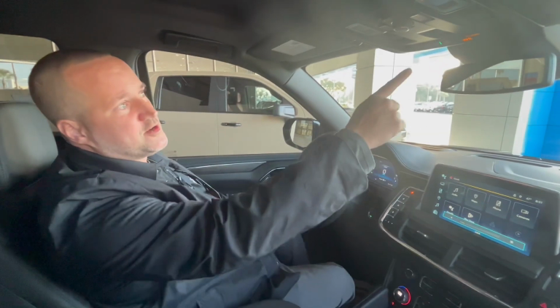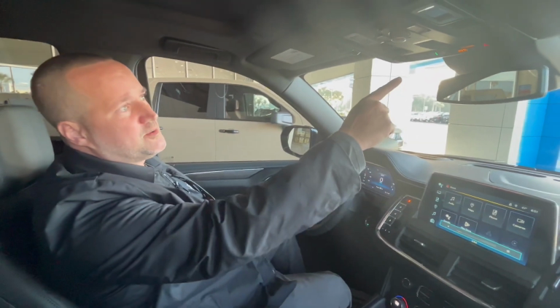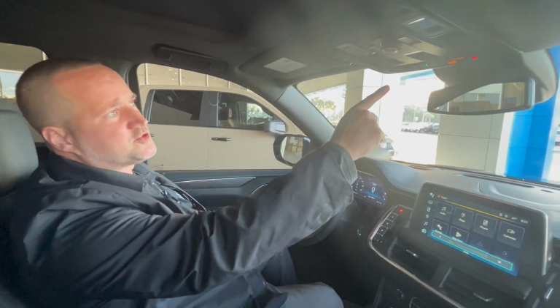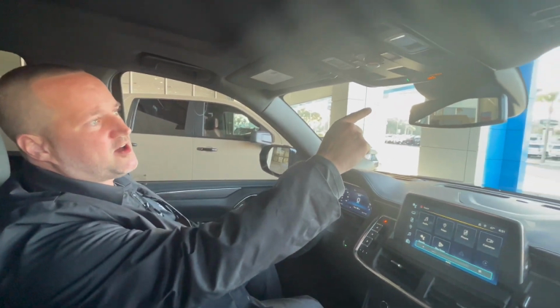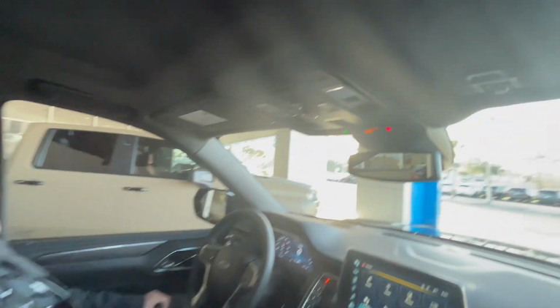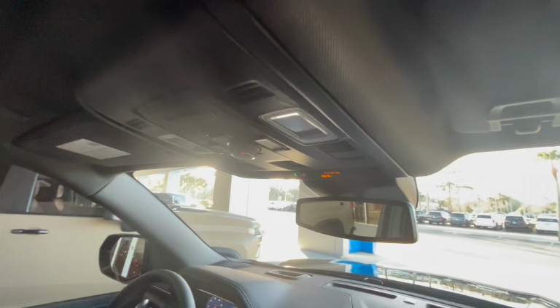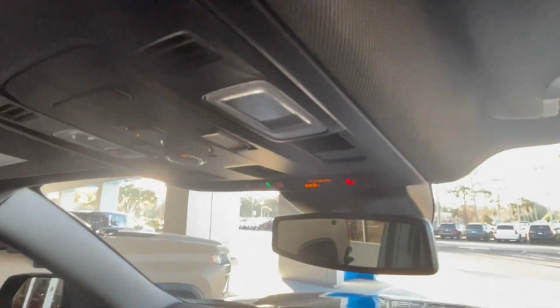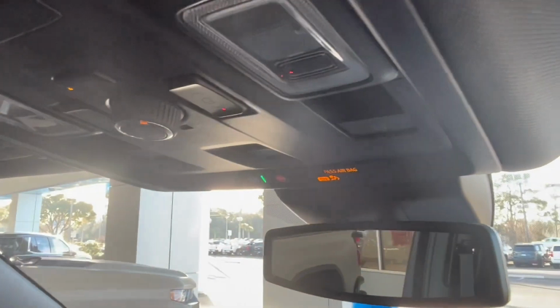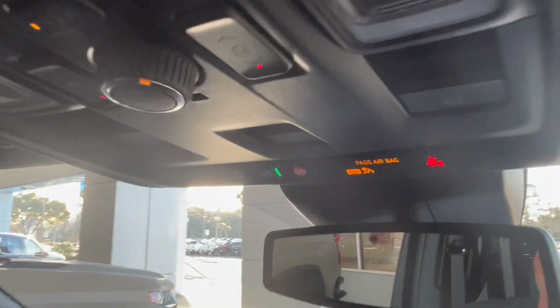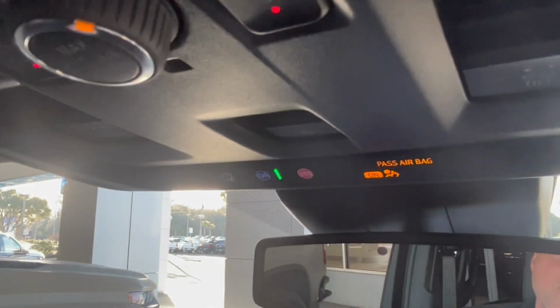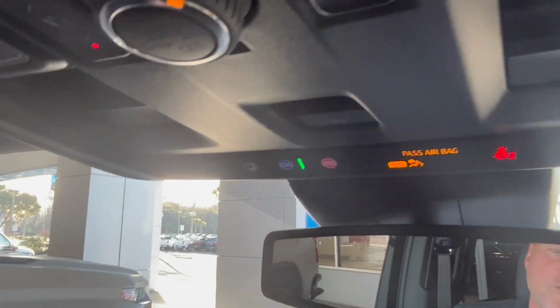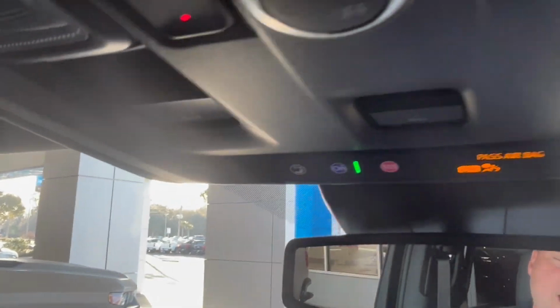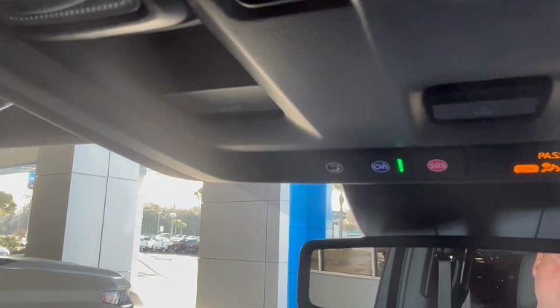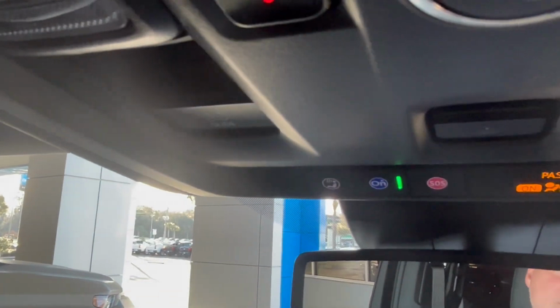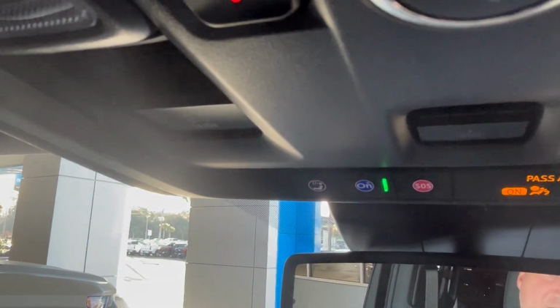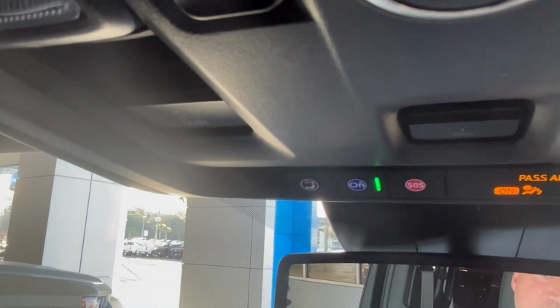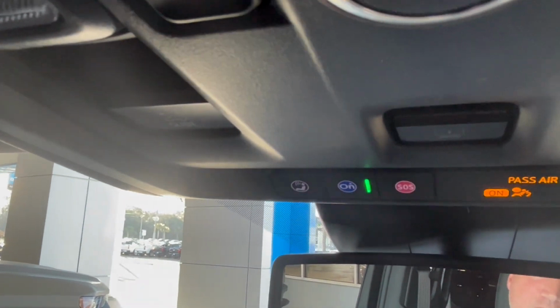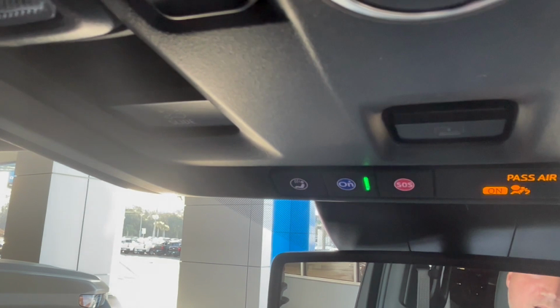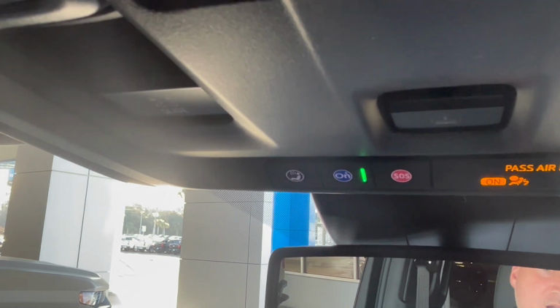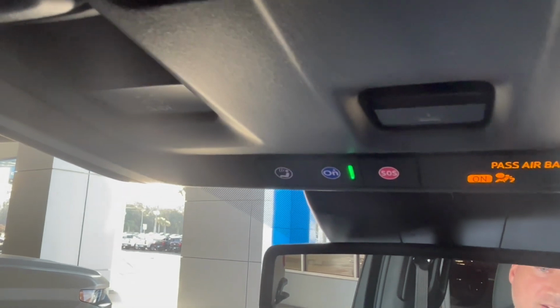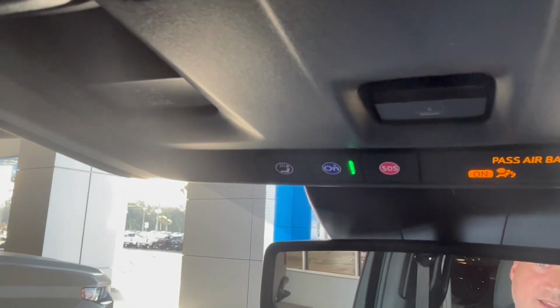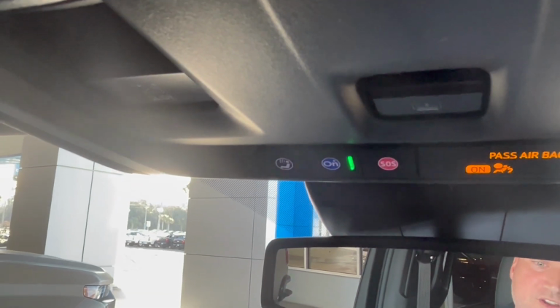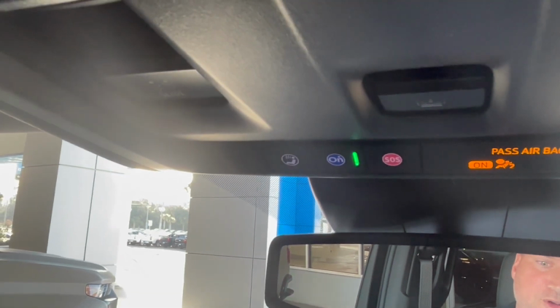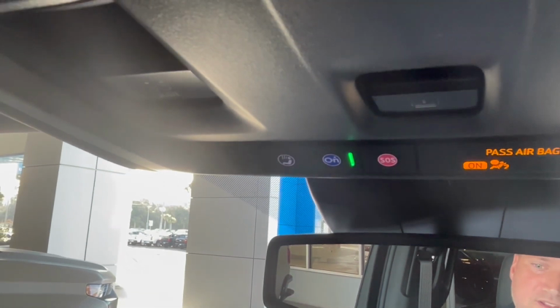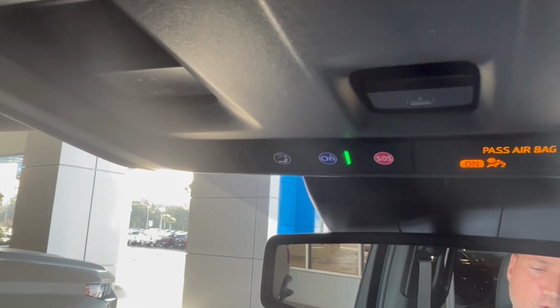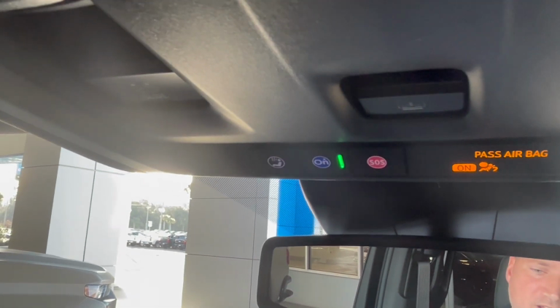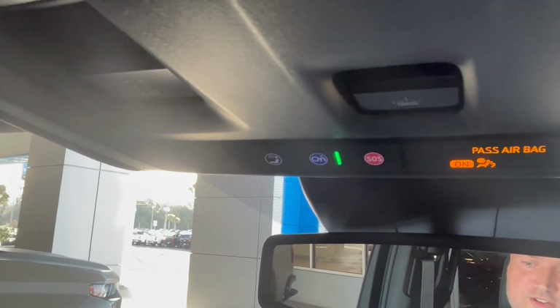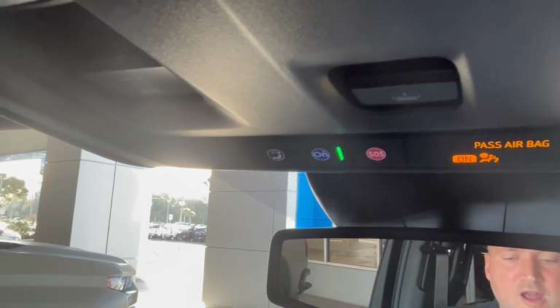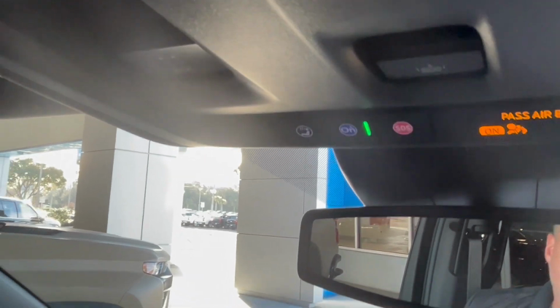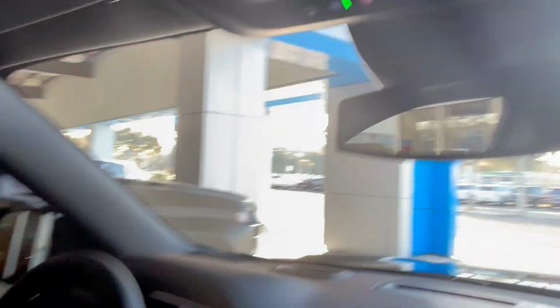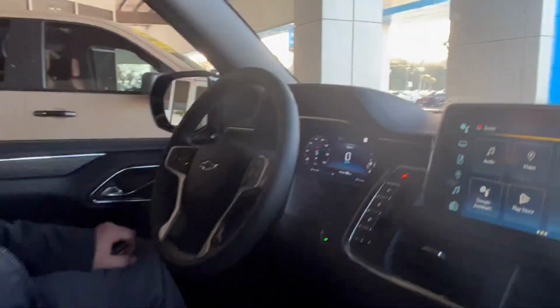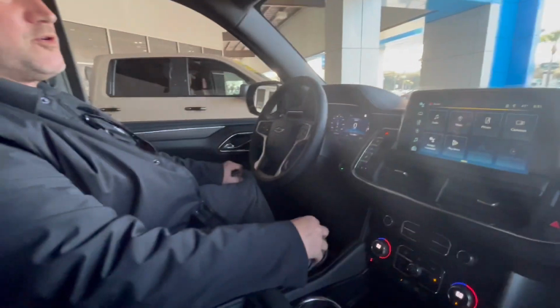This vehicle is equipped with OnStar Technologies. You can get the MyChevrolet app on your phone. OnStar will help you with crash response. The MyChevrolet app lets you start your vehicle, stop it, lock it, unlock it, share your location, check your oil life, tire pressure, and watch videos on how your vehicle works.